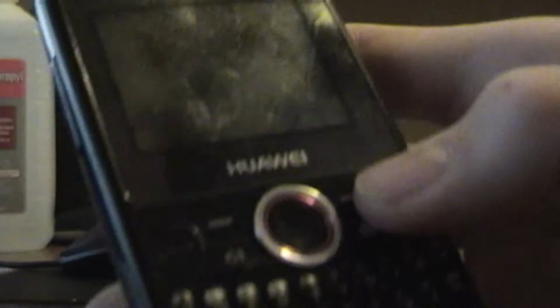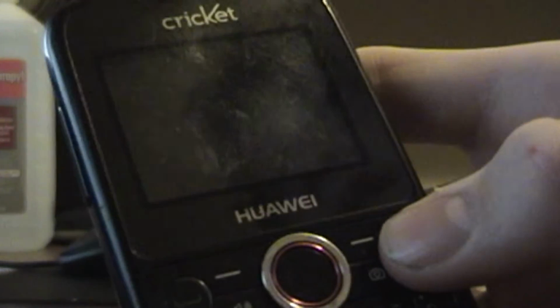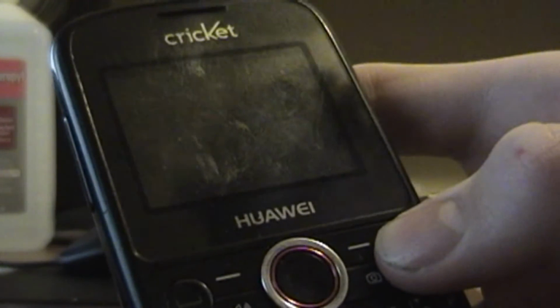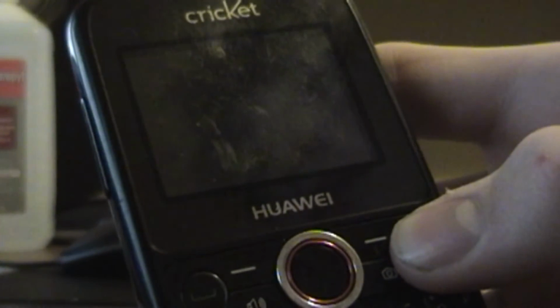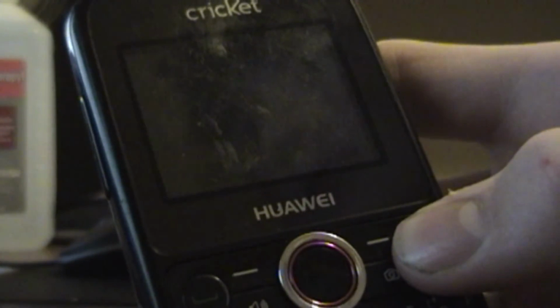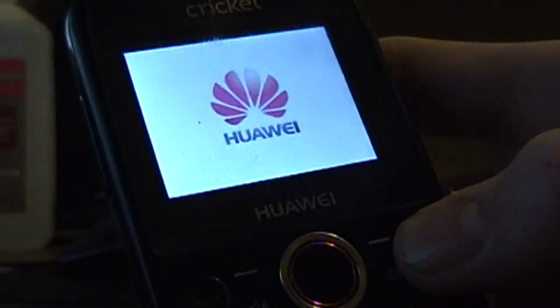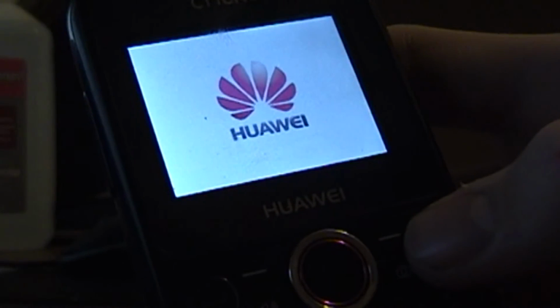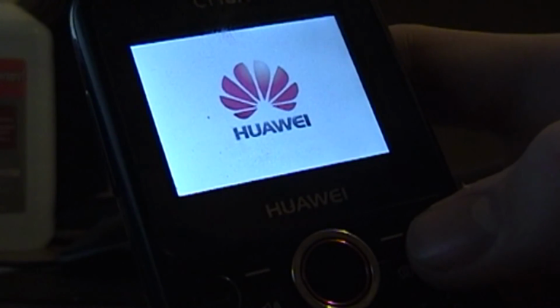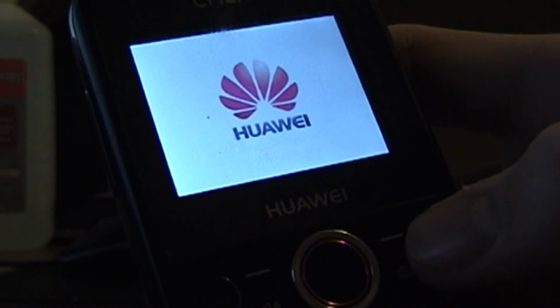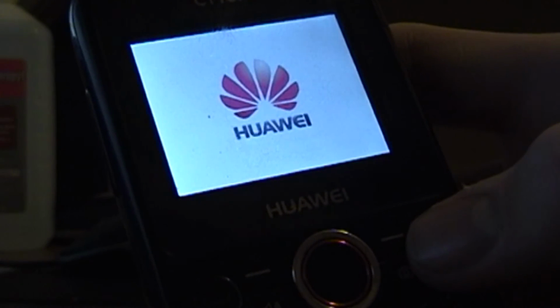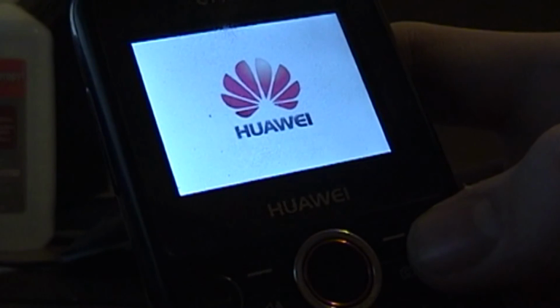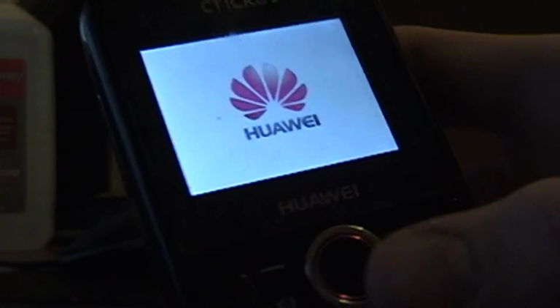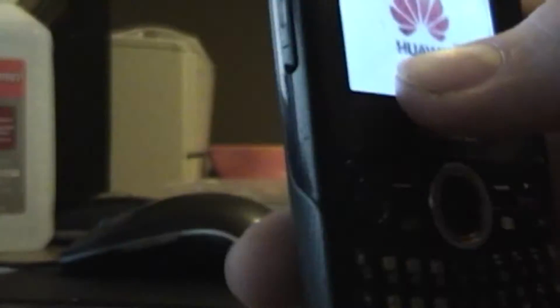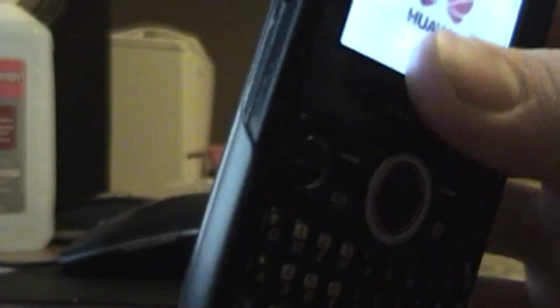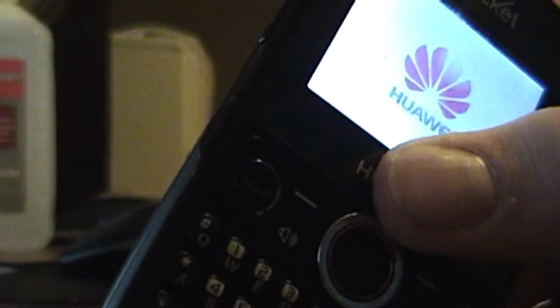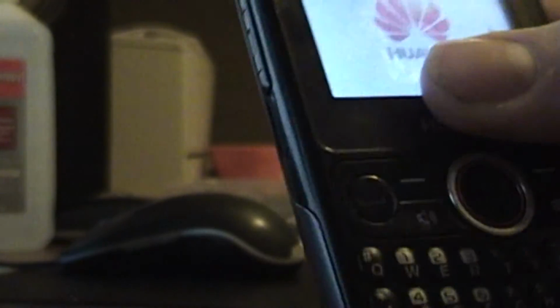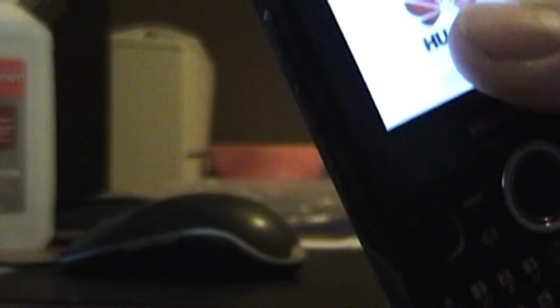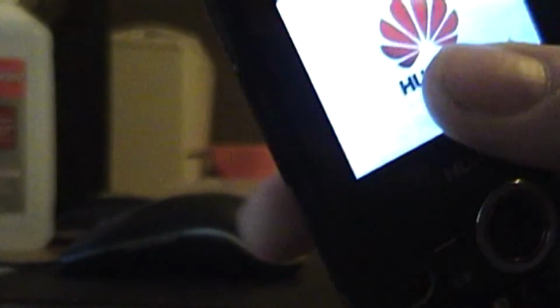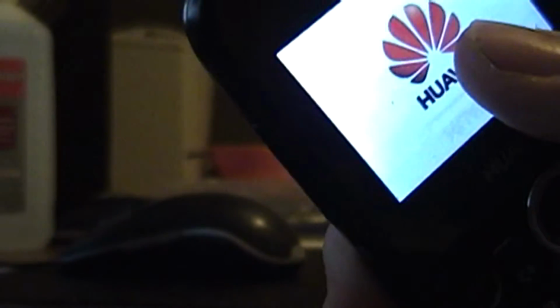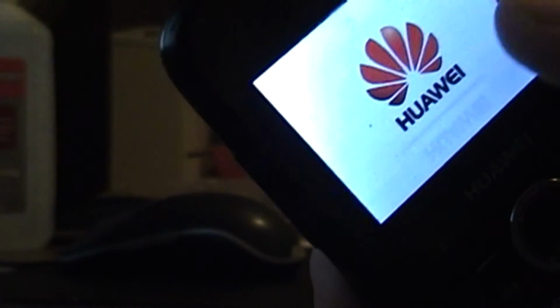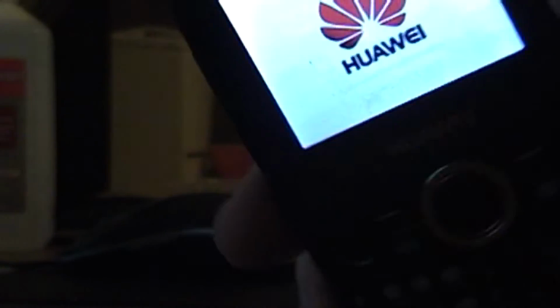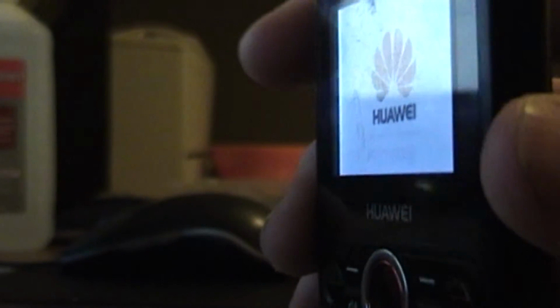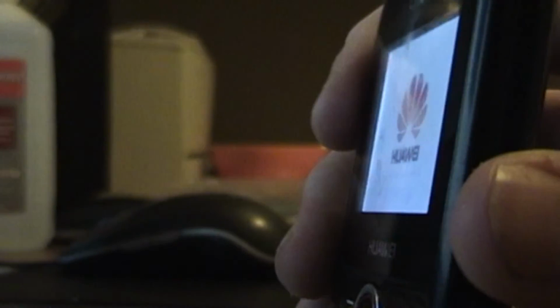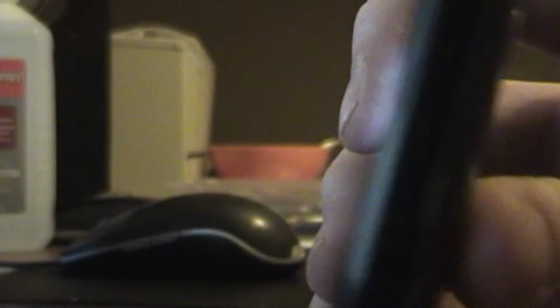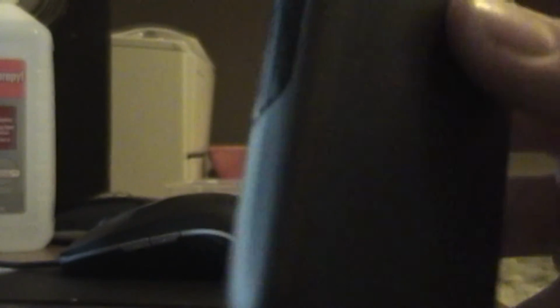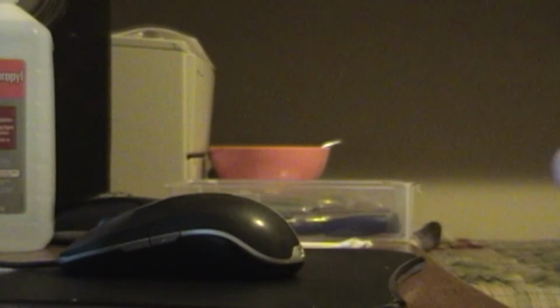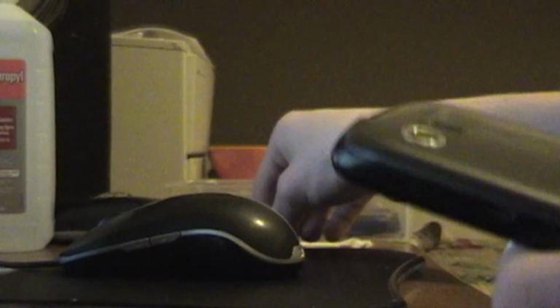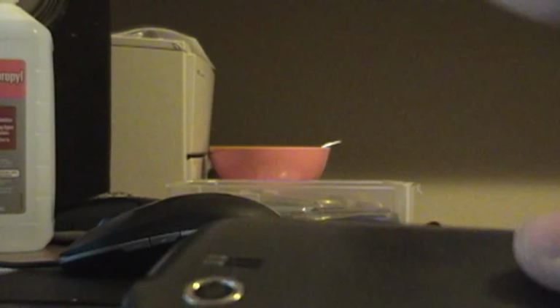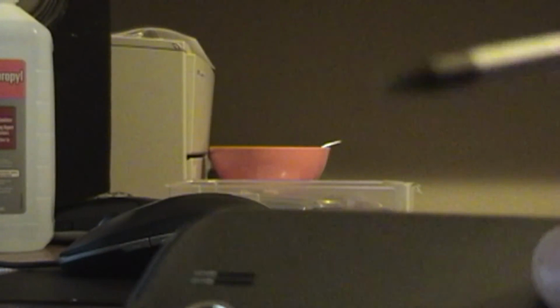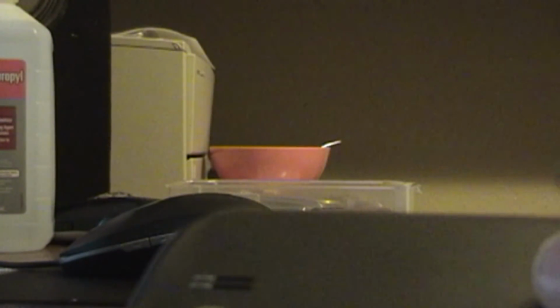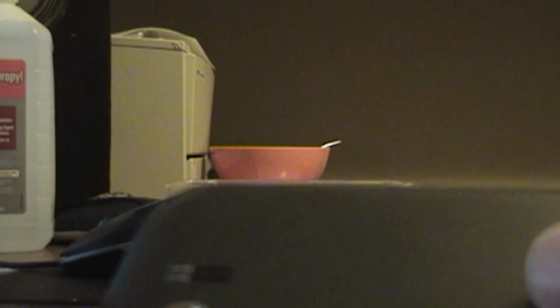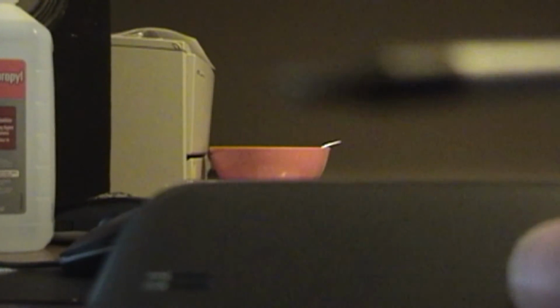And it boots up. I also had another problem — I had to open up my phone with this Torx screwdriver right here.